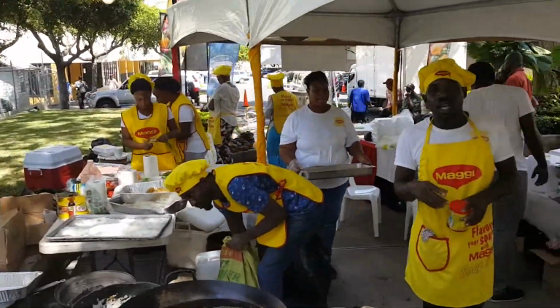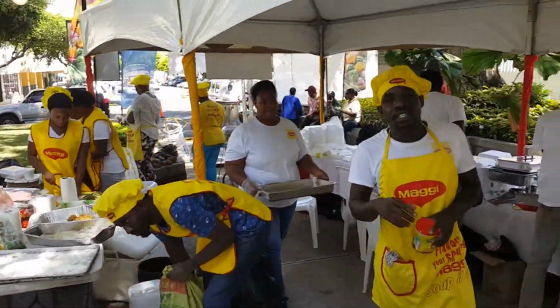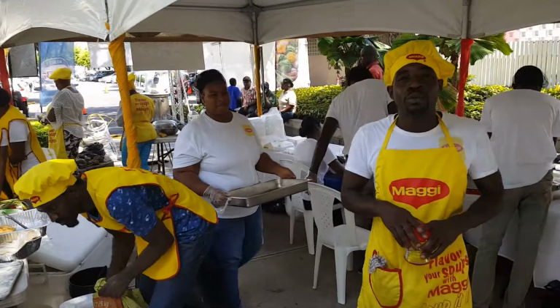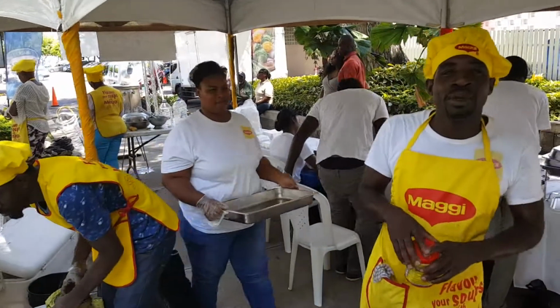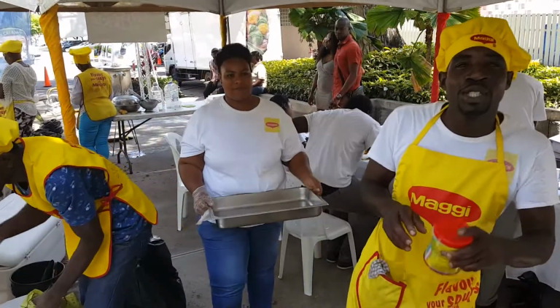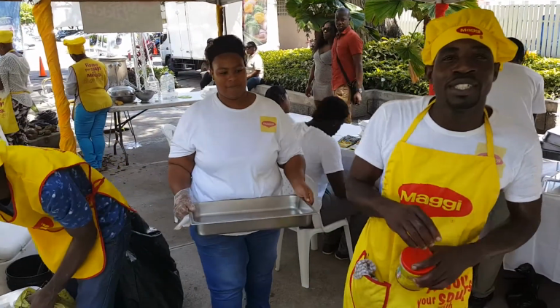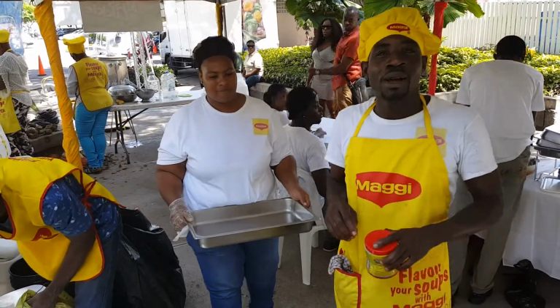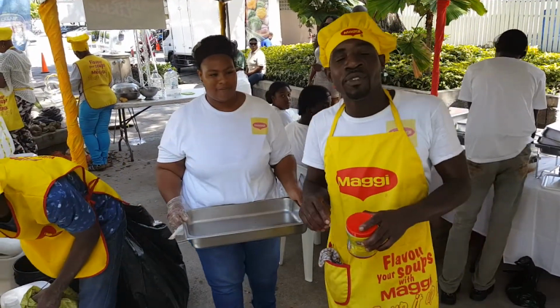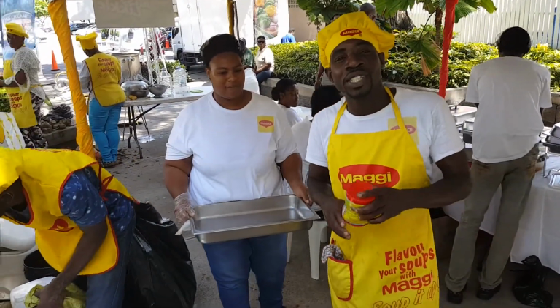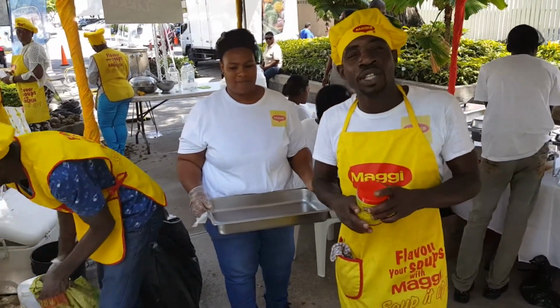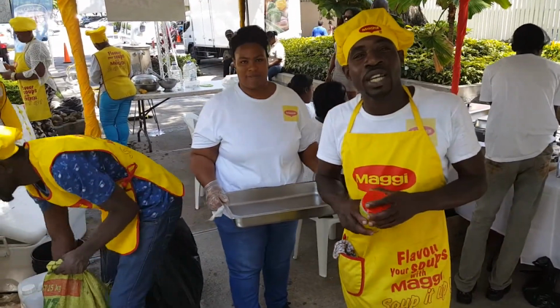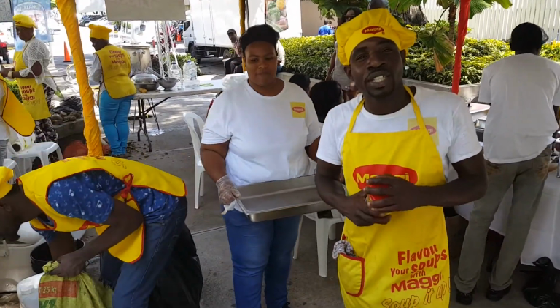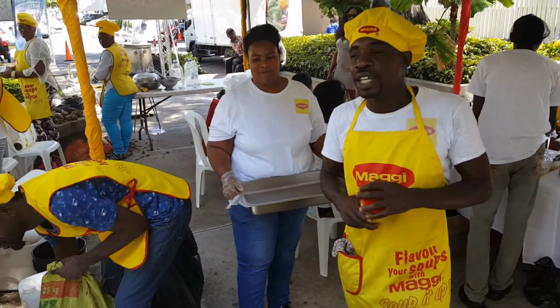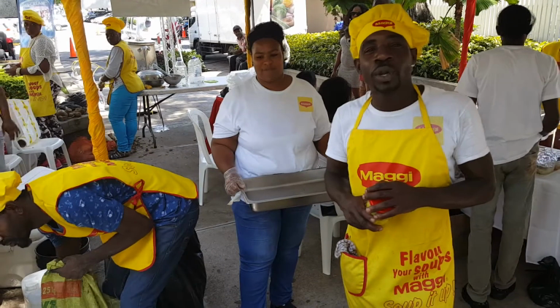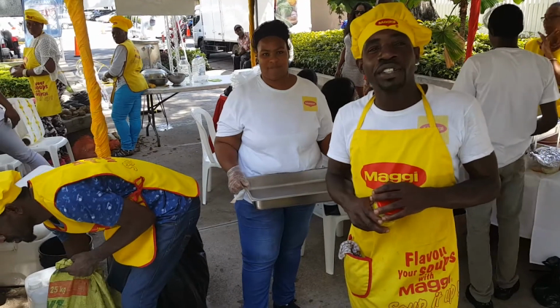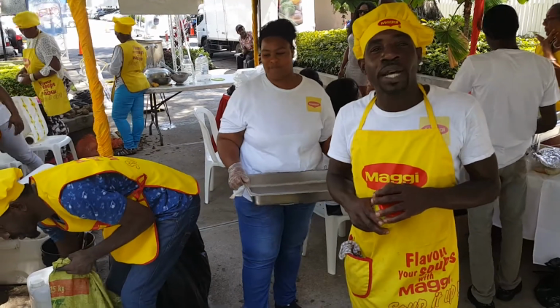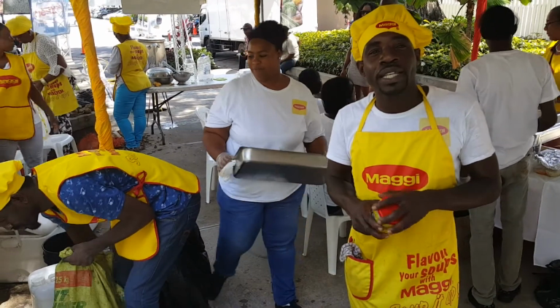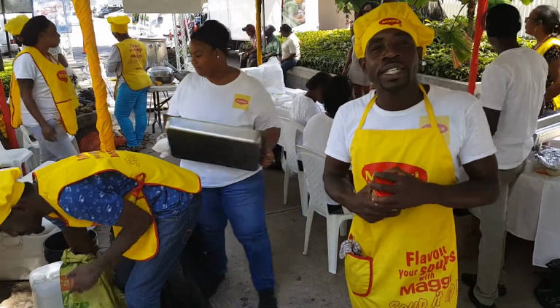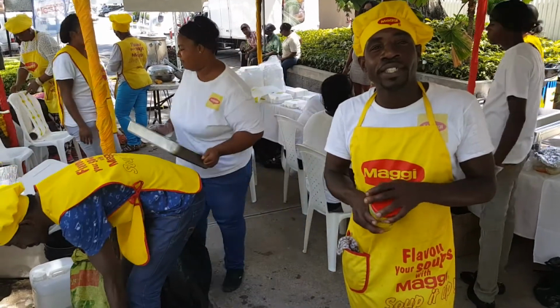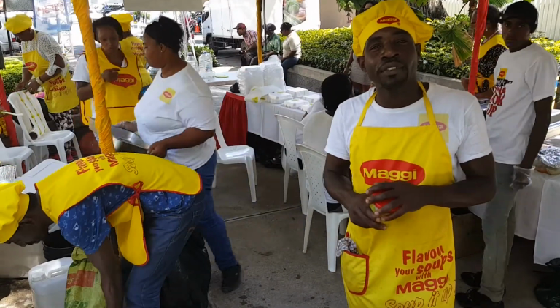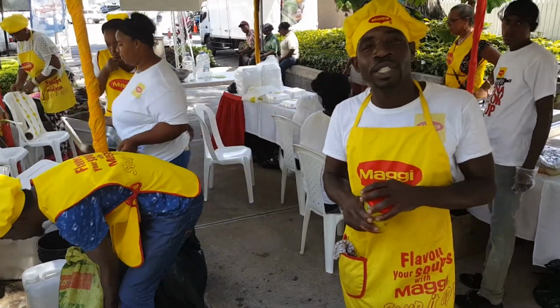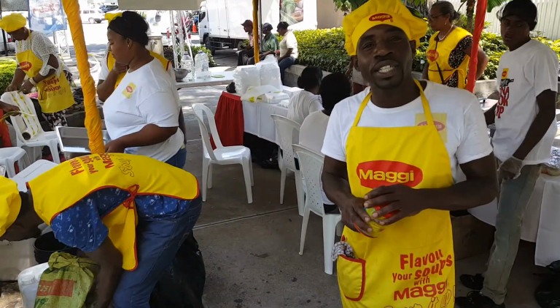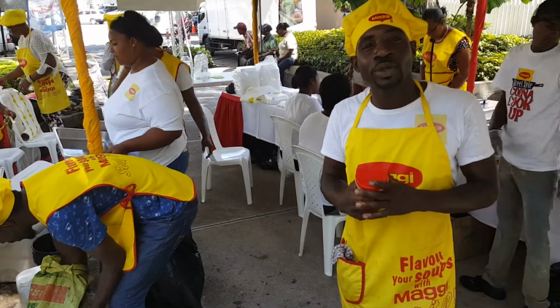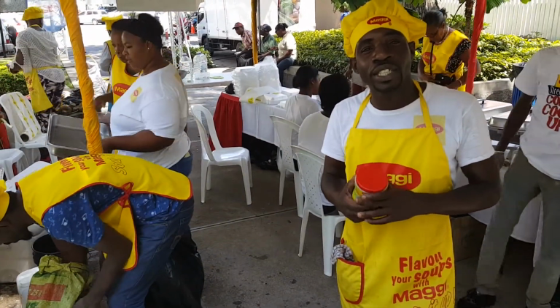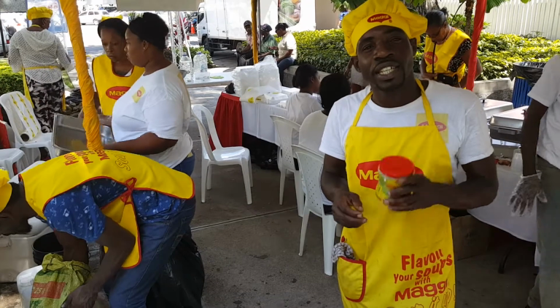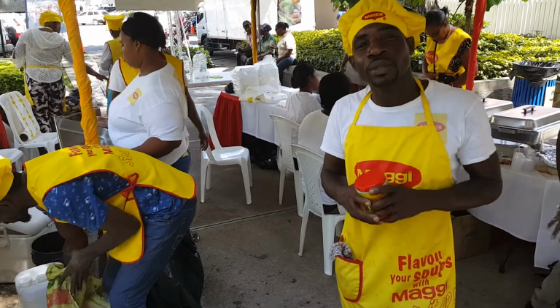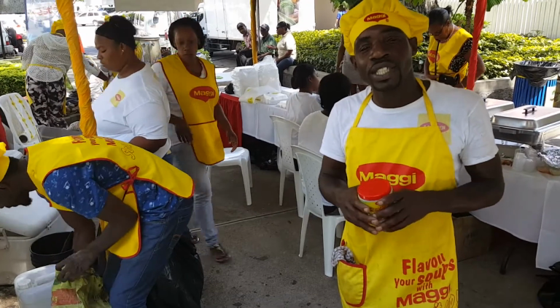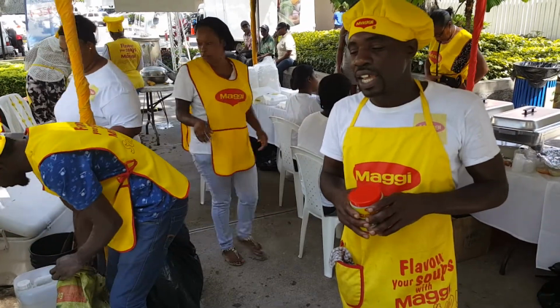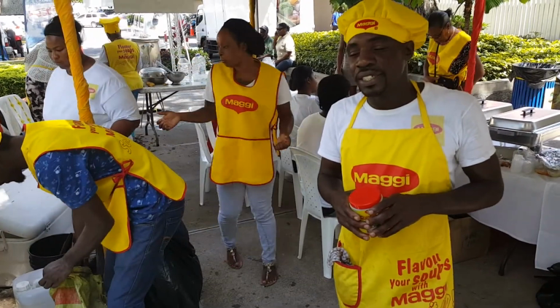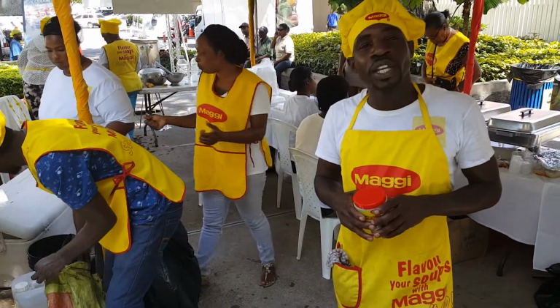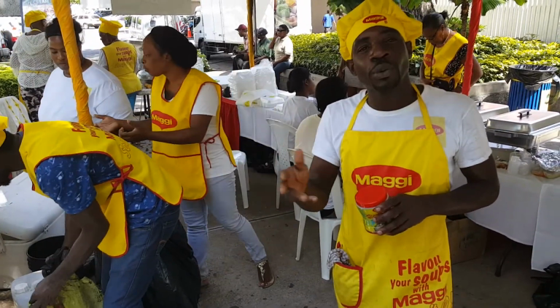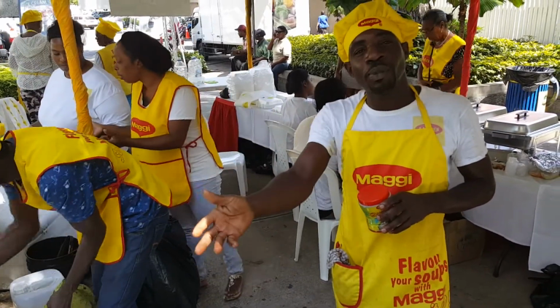Hi, good morning. My name is Jimmy. I'm from Petersgown. I'm the street style ambassador. And today we are here at the East of Fish Fry and Palmers market here in New Kingston headquarters. We are here to show you what's in my pot.